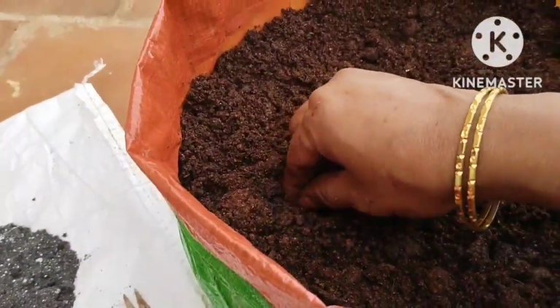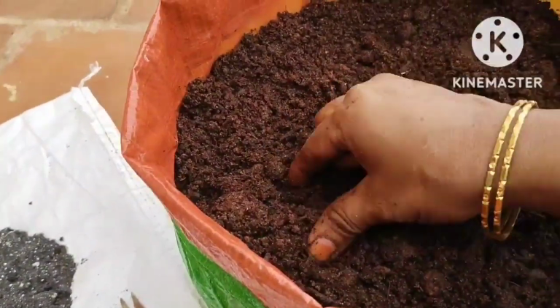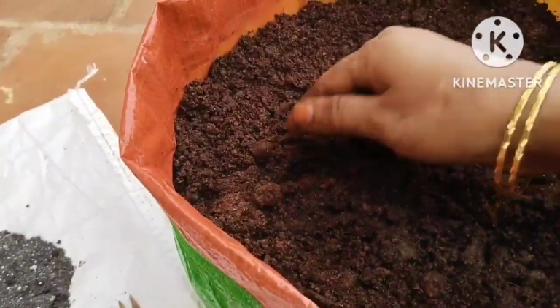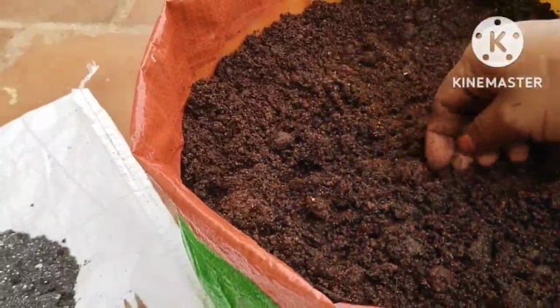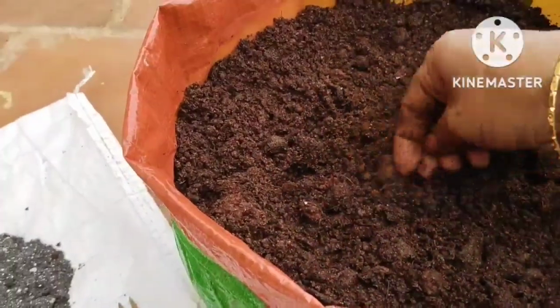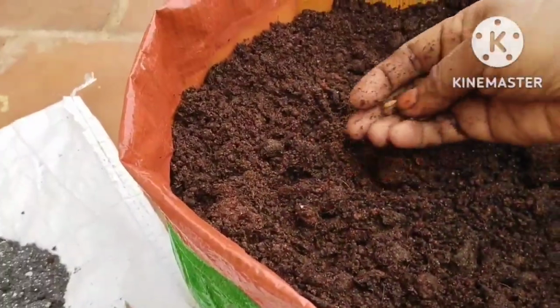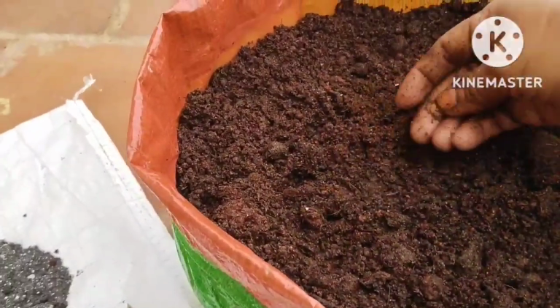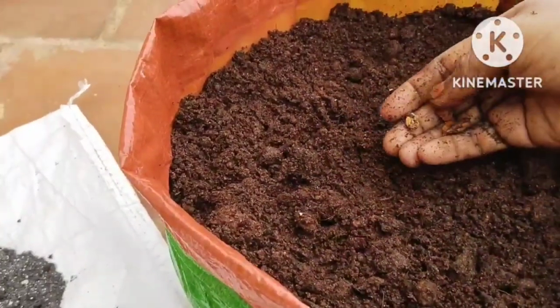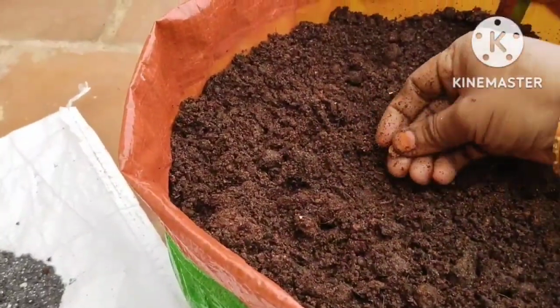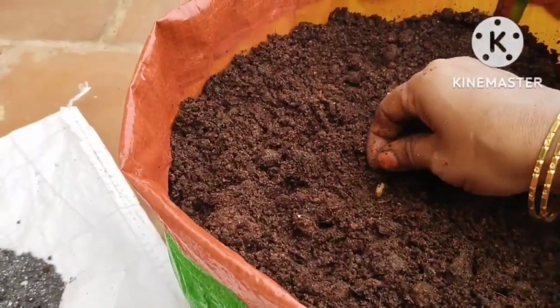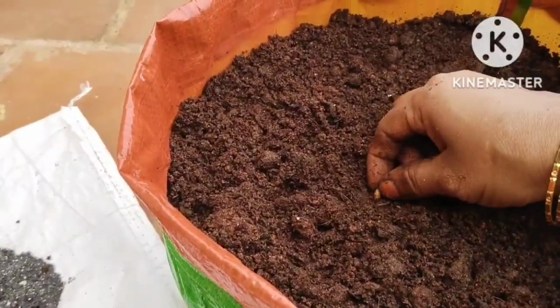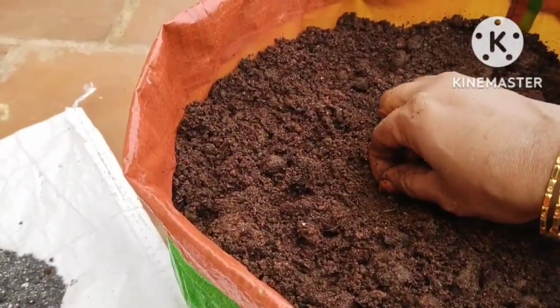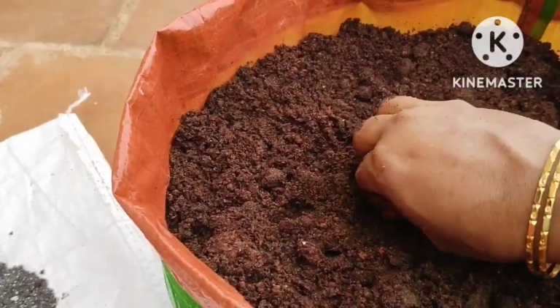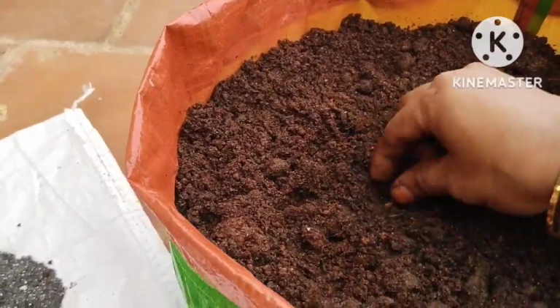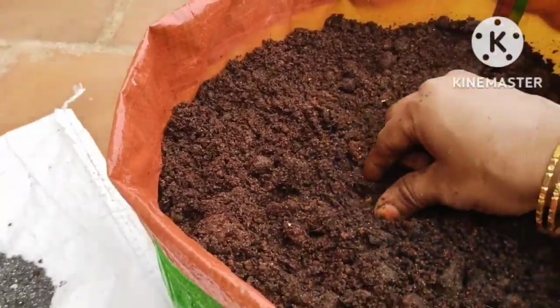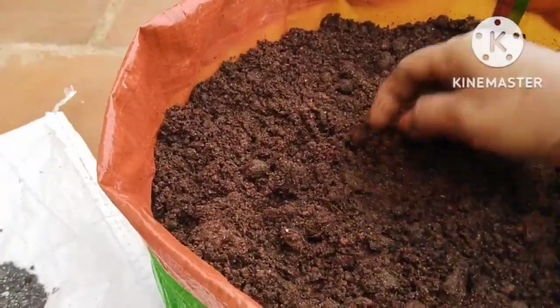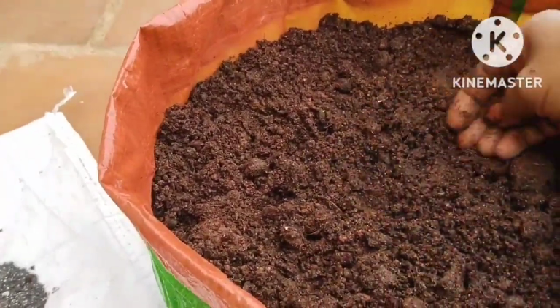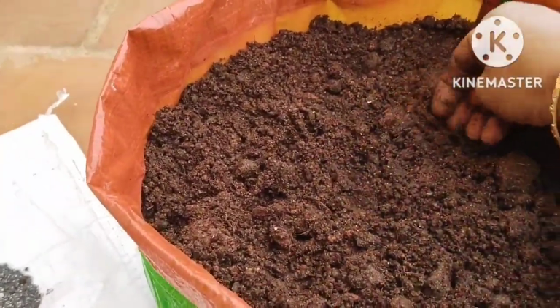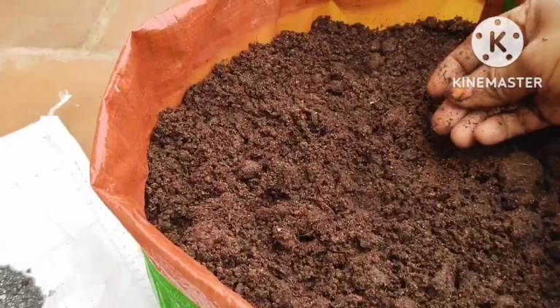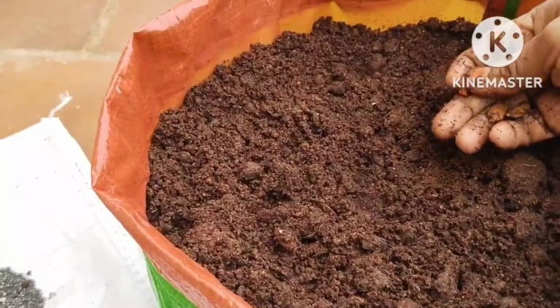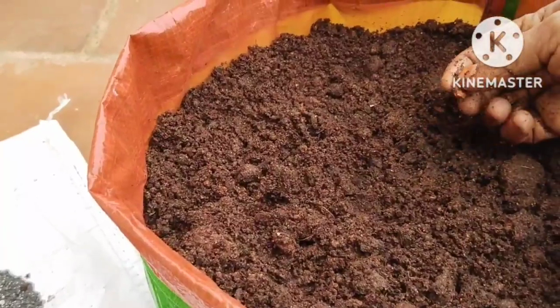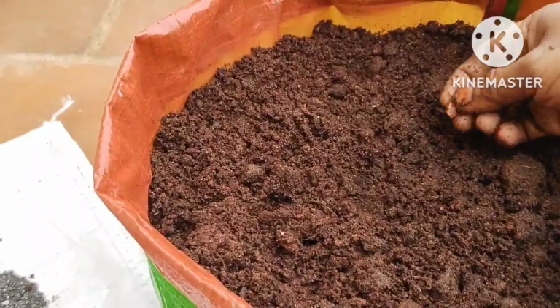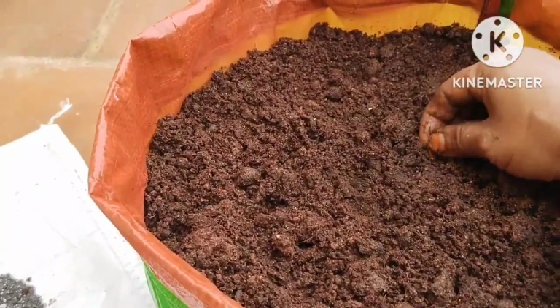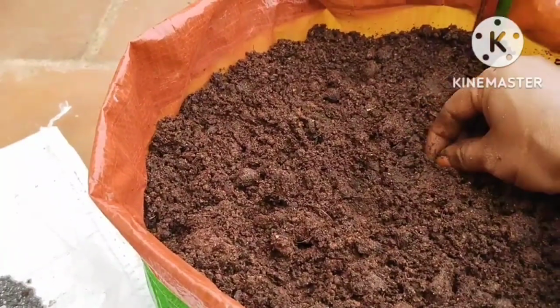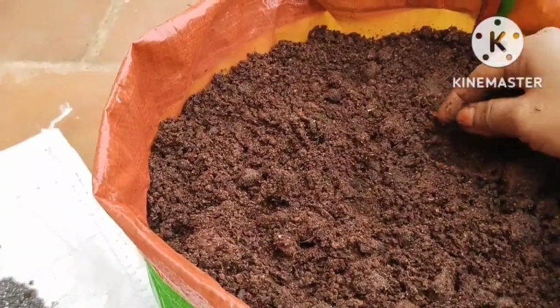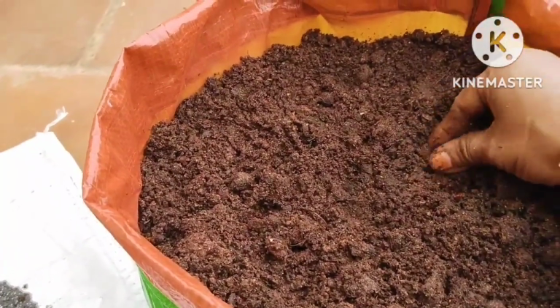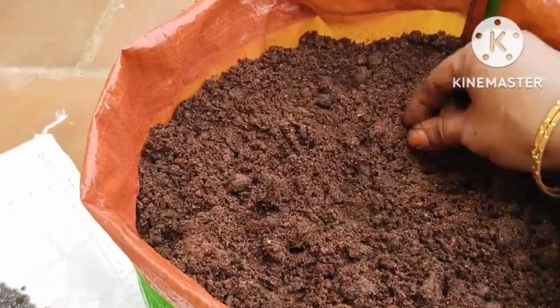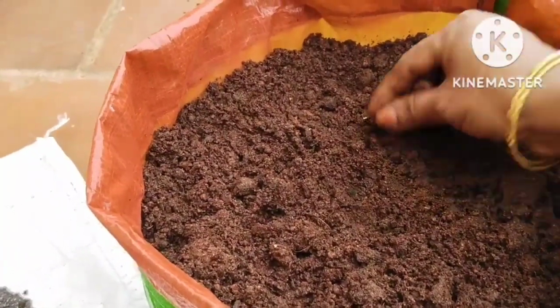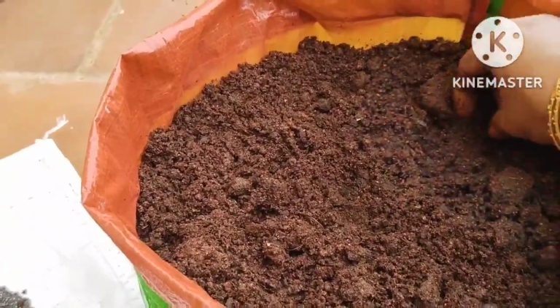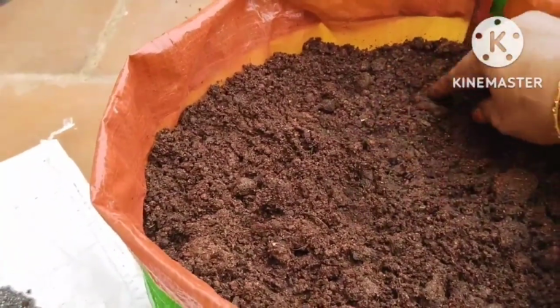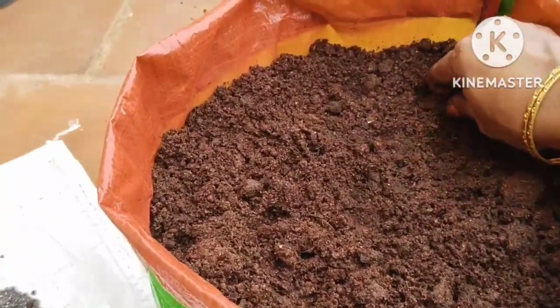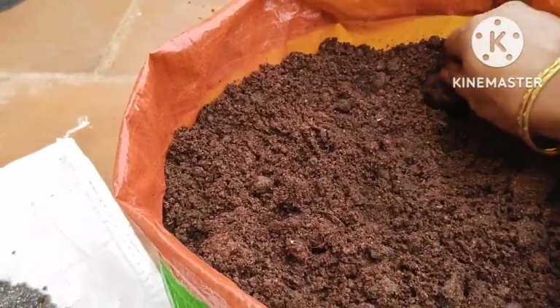I had 10 grams of biofertilizers left and we applied the biofertilizers. We converted this place and cleaned this.